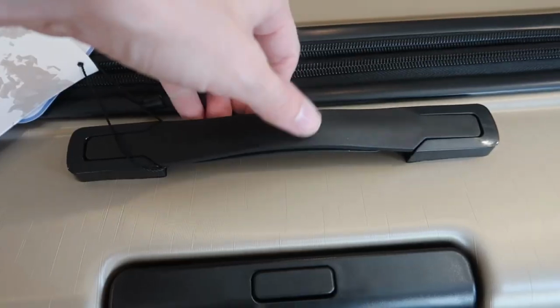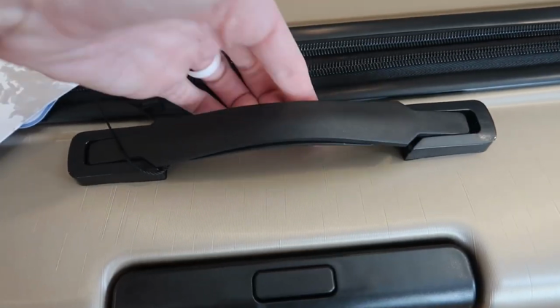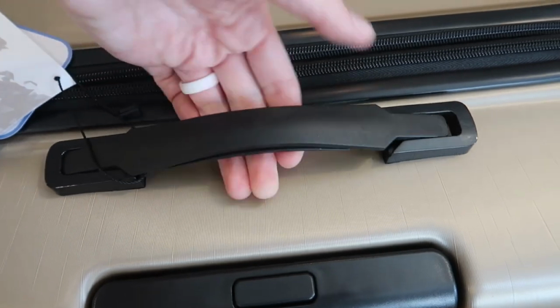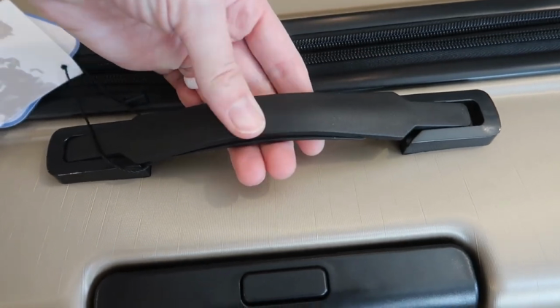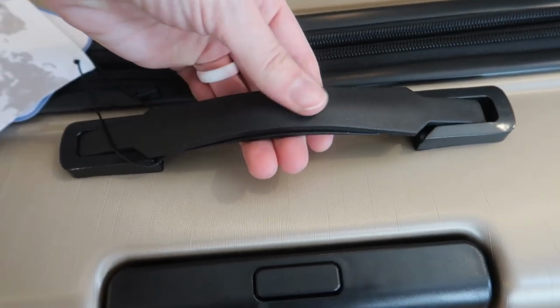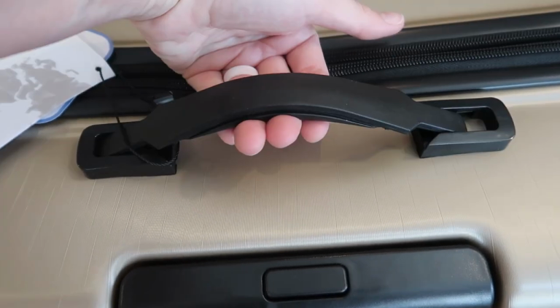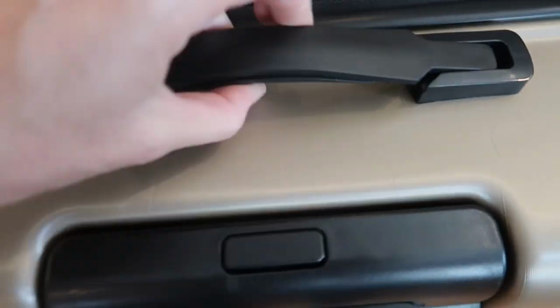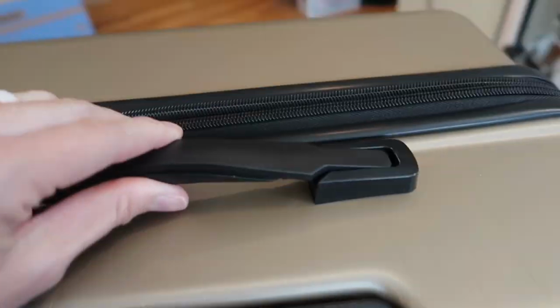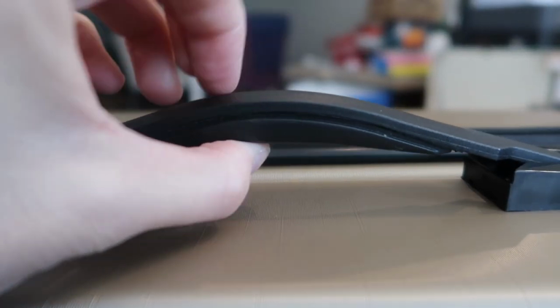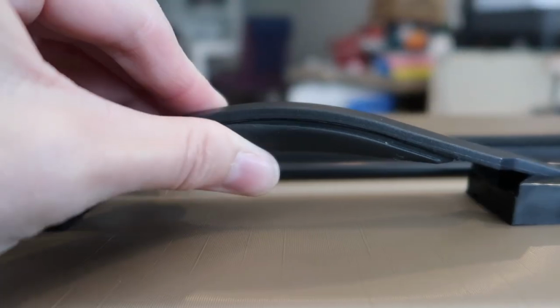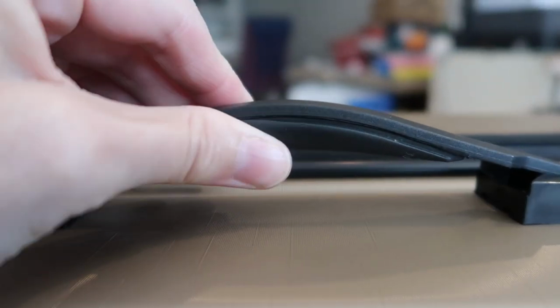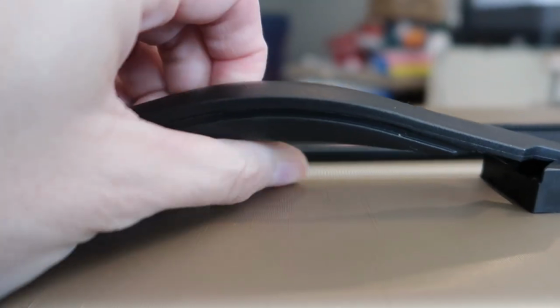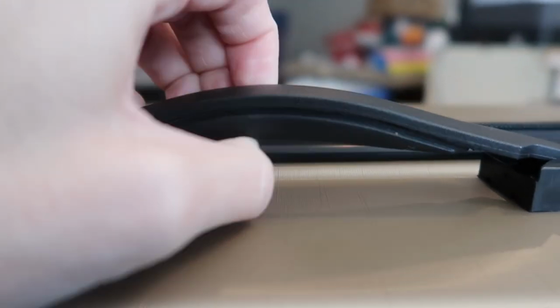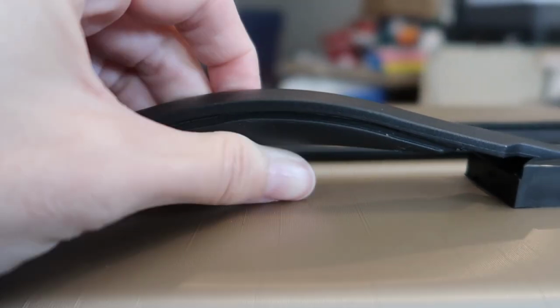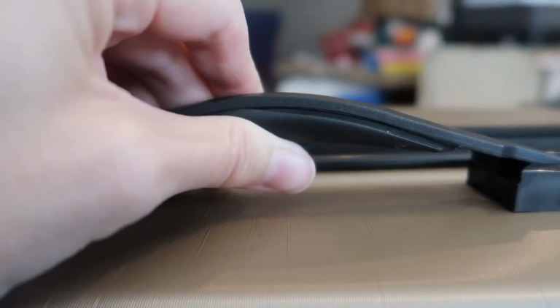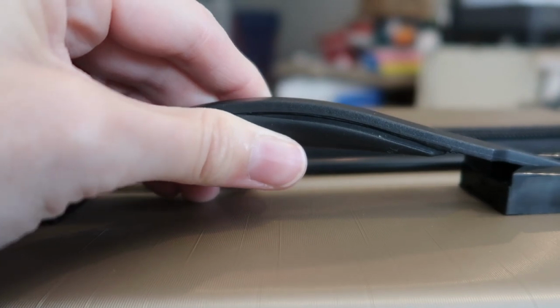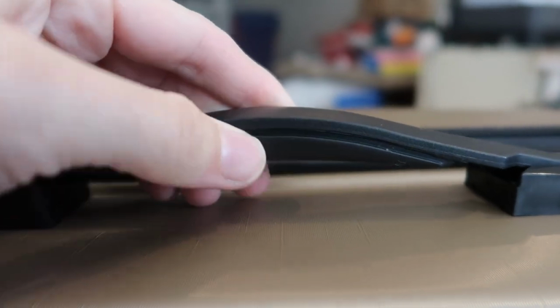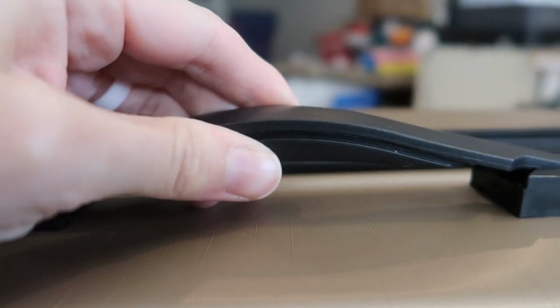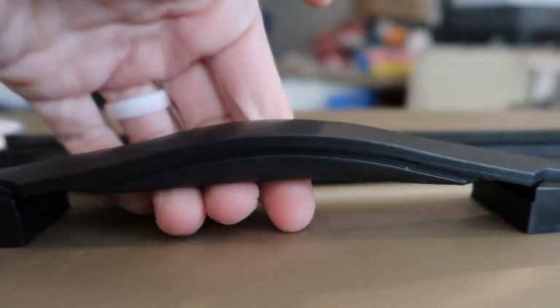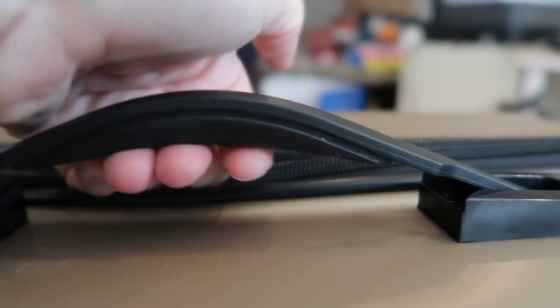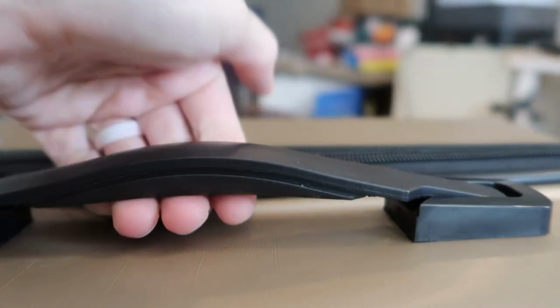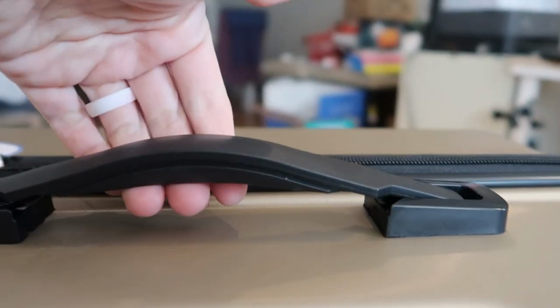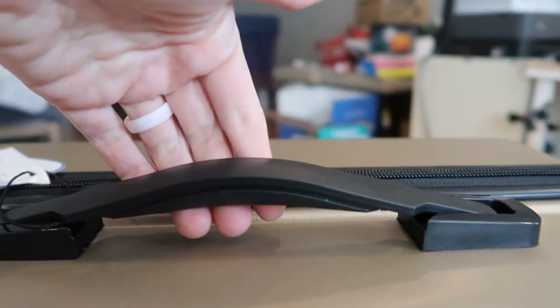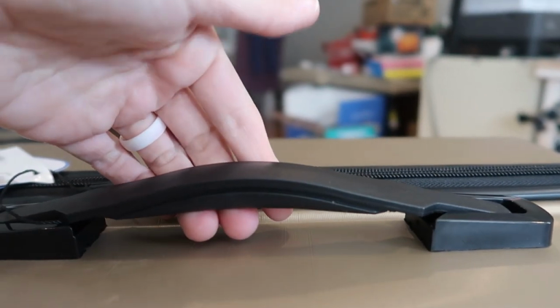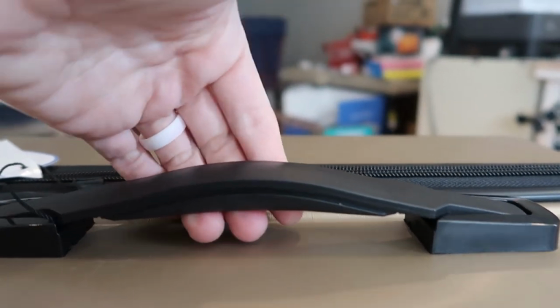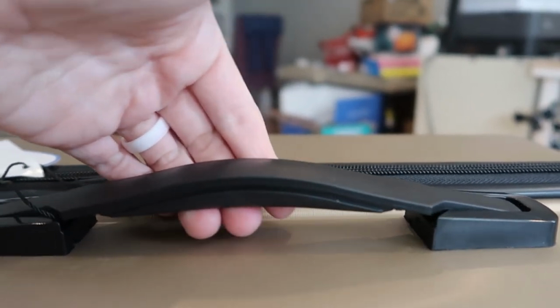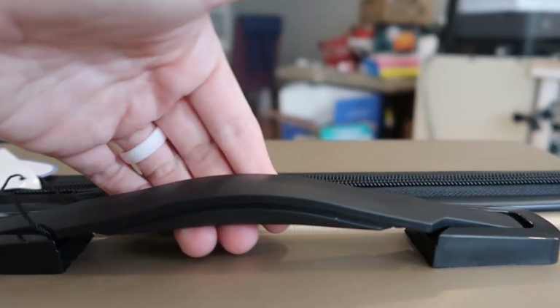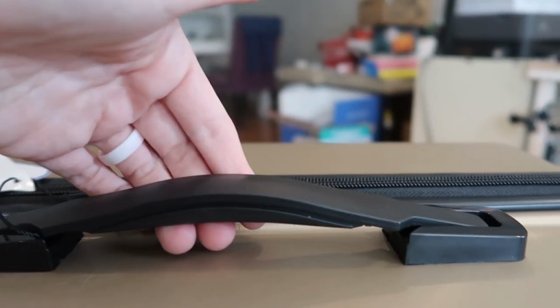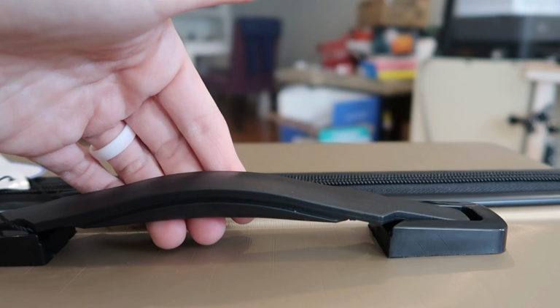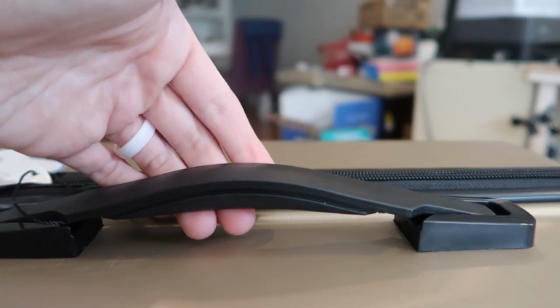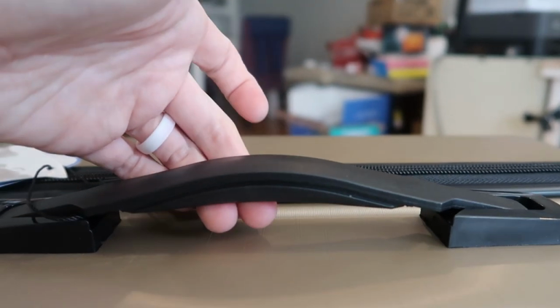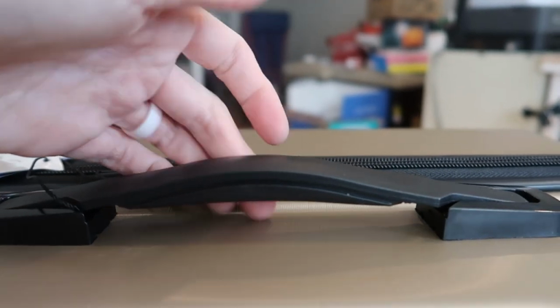It also has this really nice handle here. The underside is kind of a soft, grippy rubber, so it's going to be really comfy in your hand and your hand won't slip. Nice touch there.